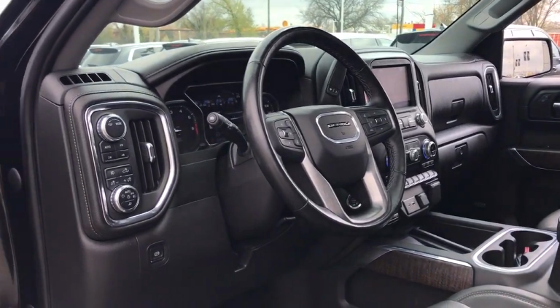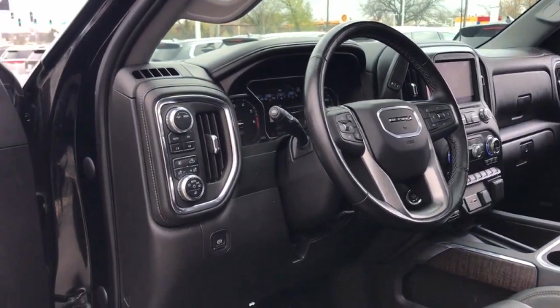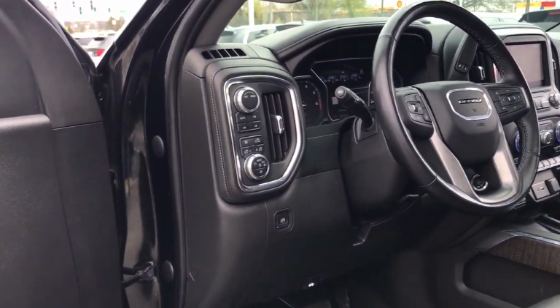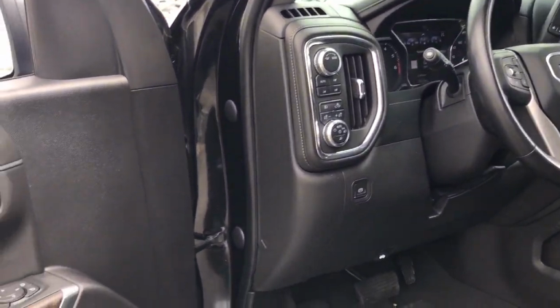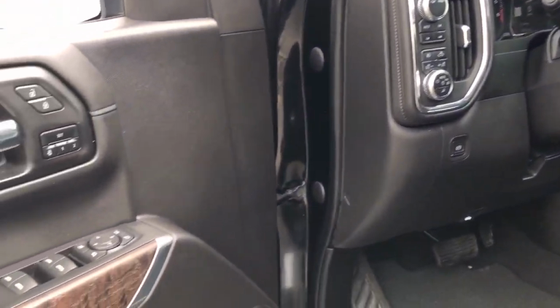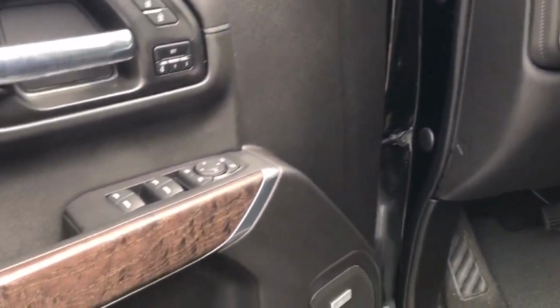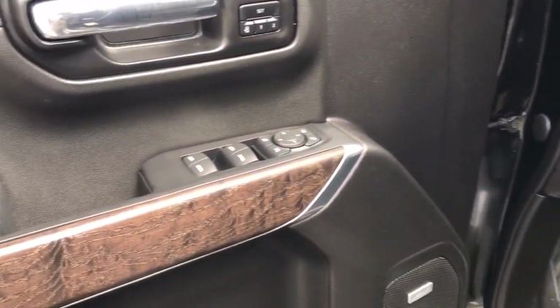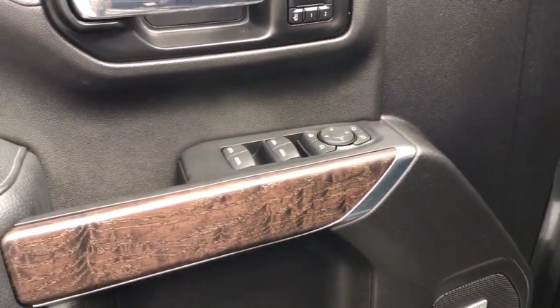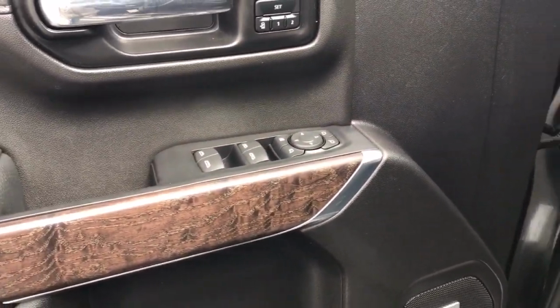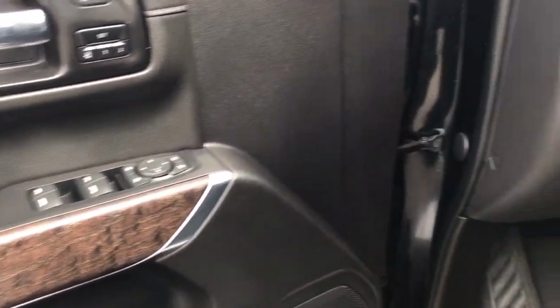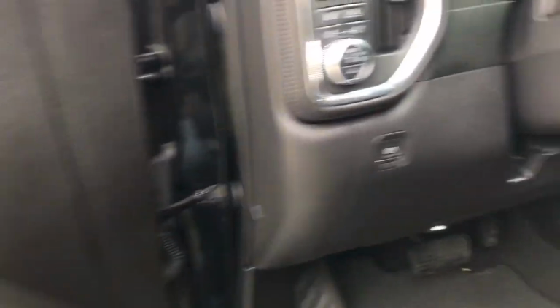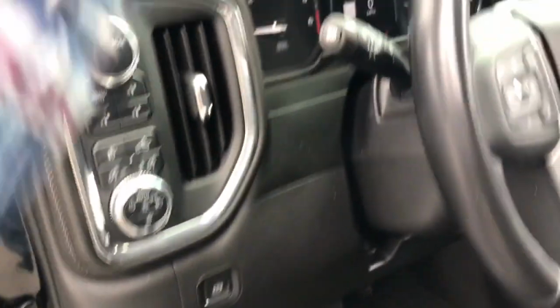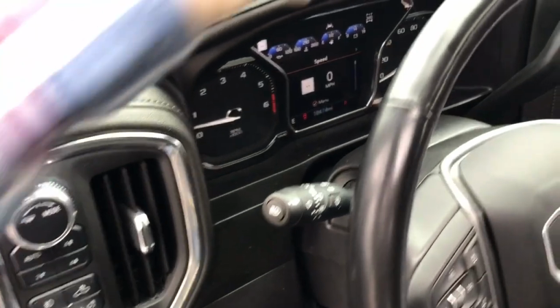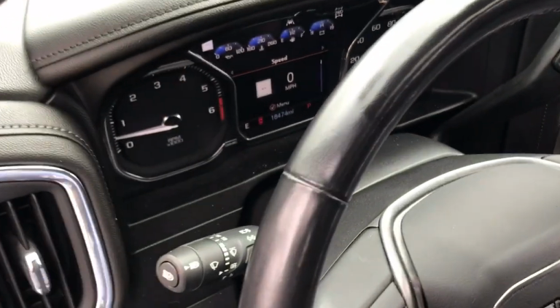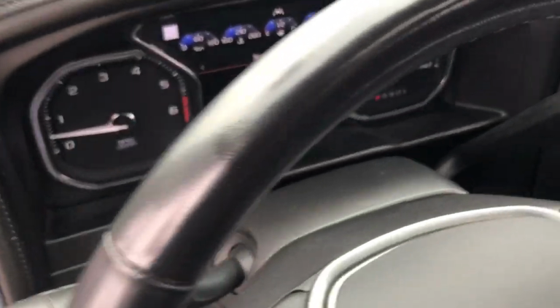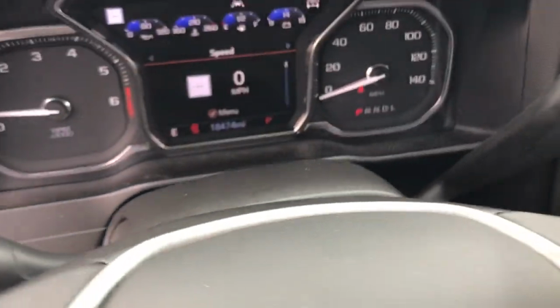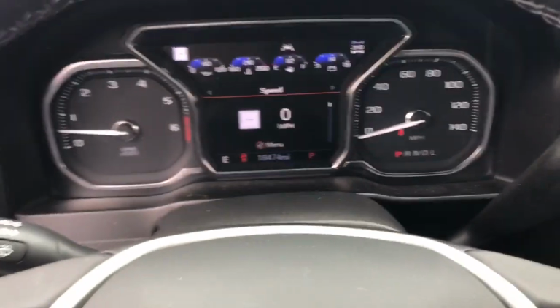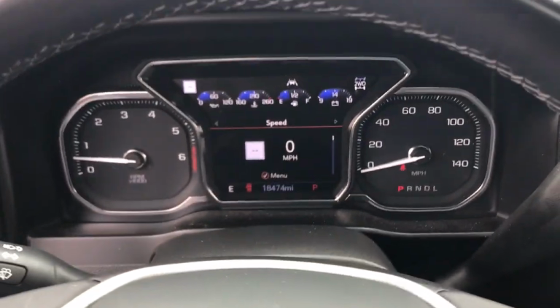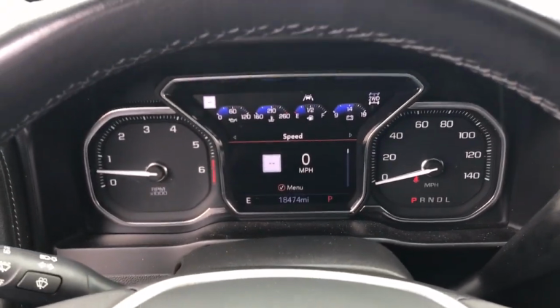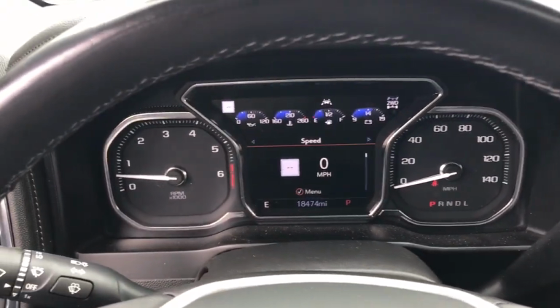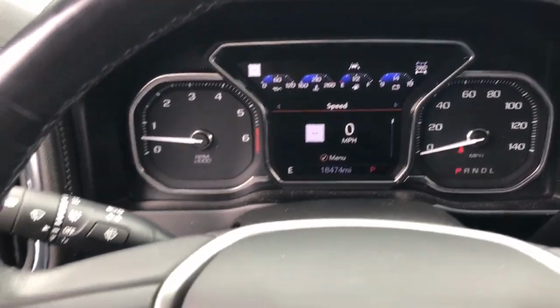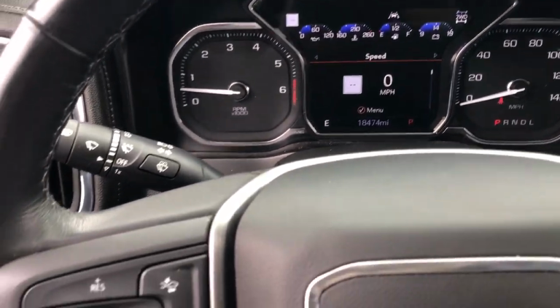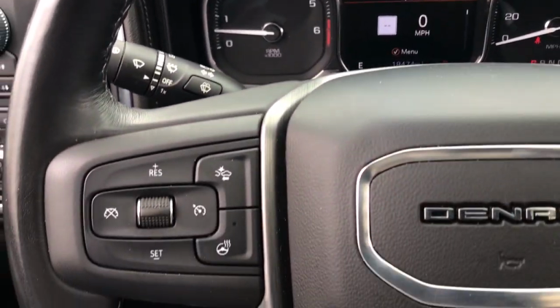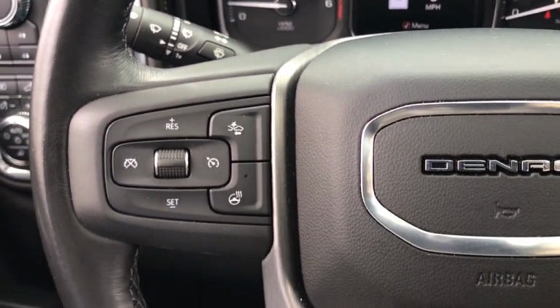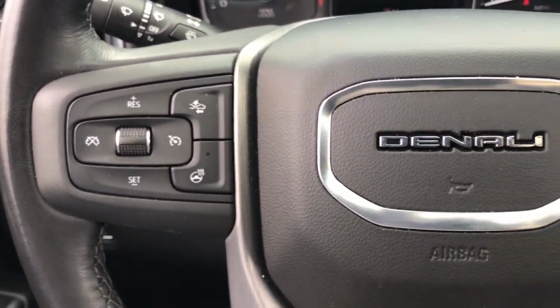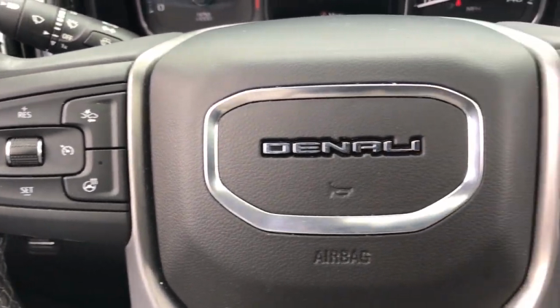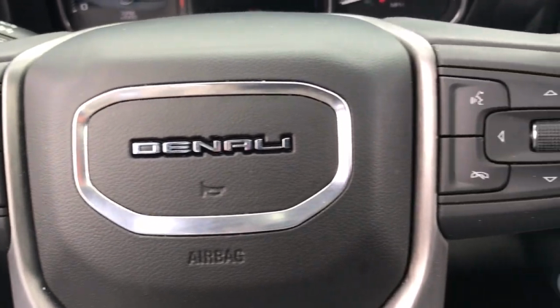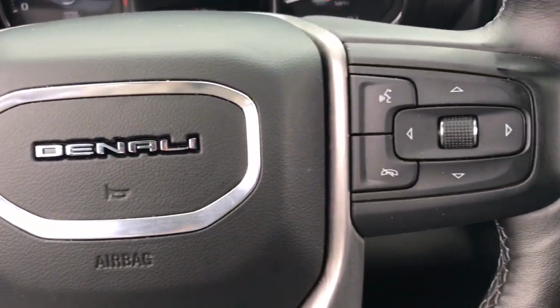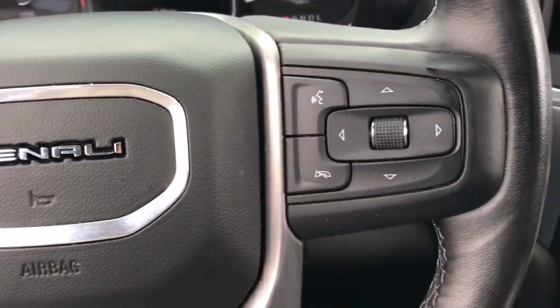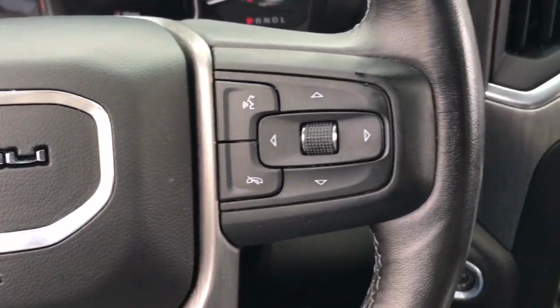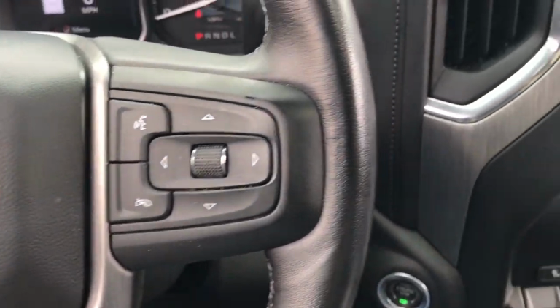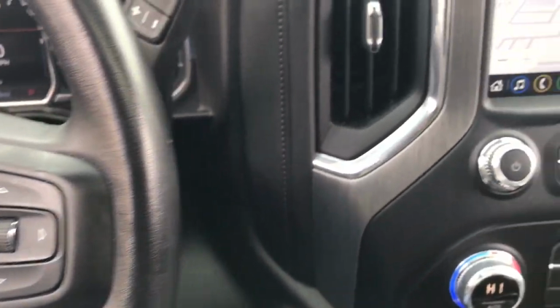Available in a wide range of powertrains including V8 and diesel, this remarkable full-size pickup is designed to exceed your expectations. These are just some of the great options this vehicle comes with.